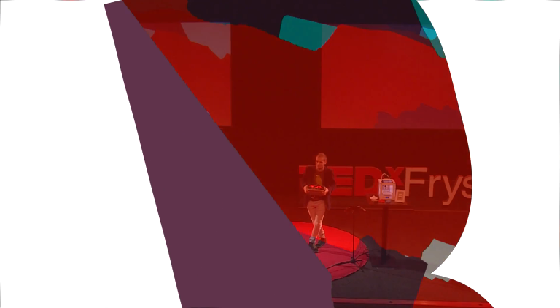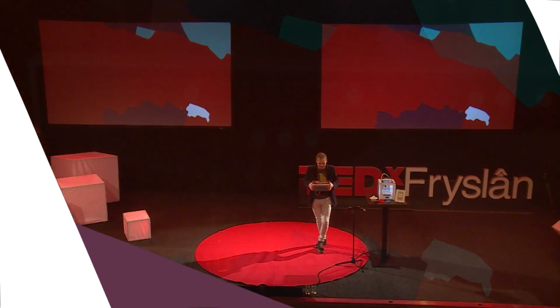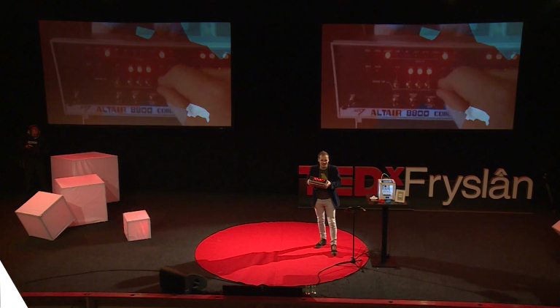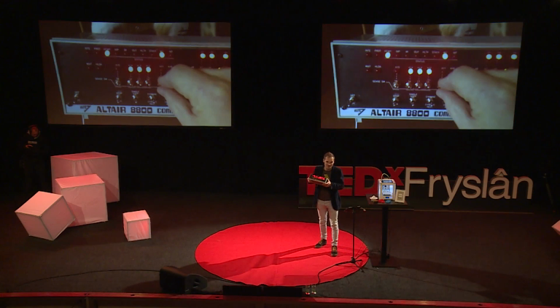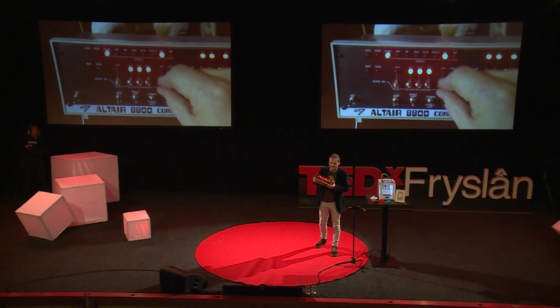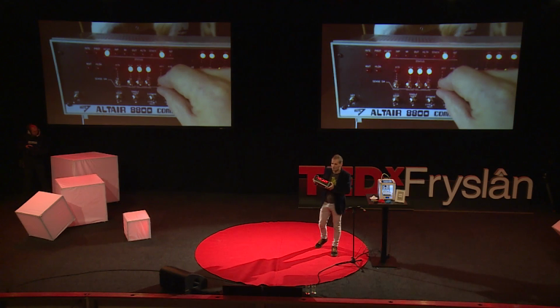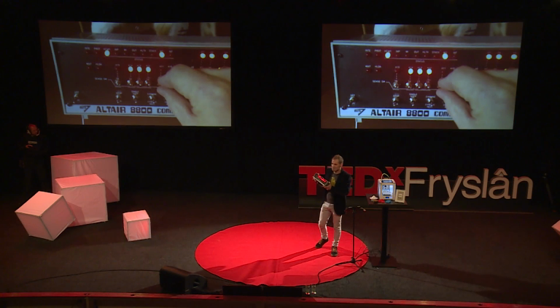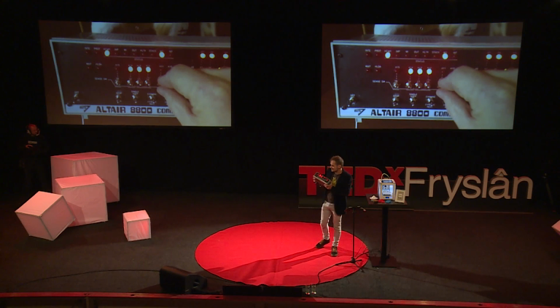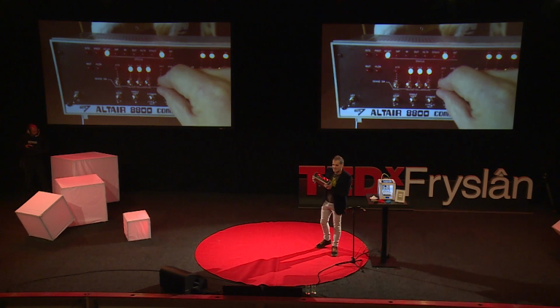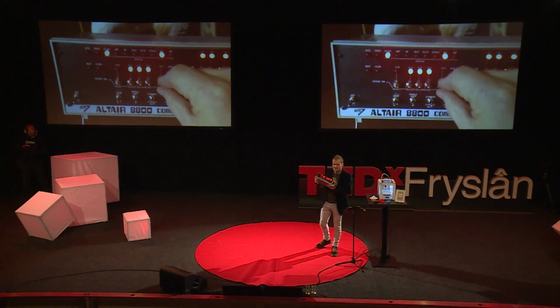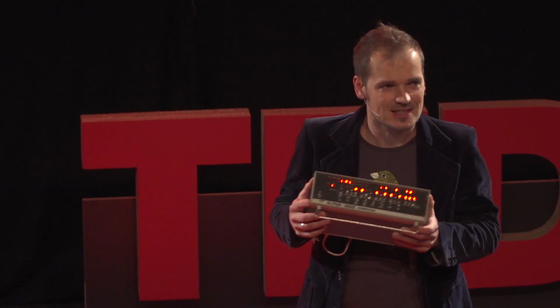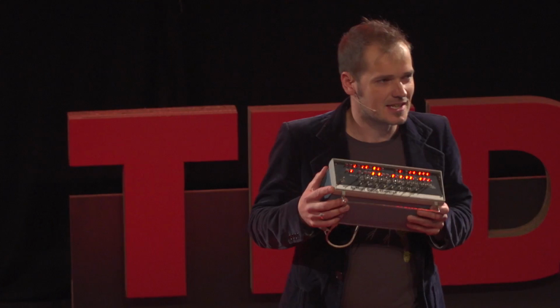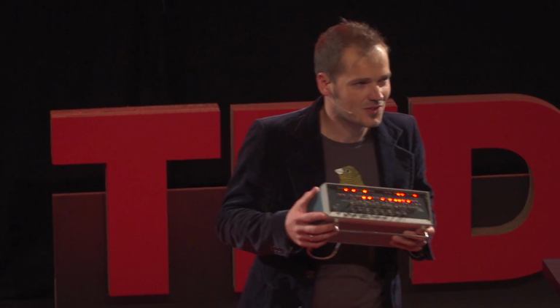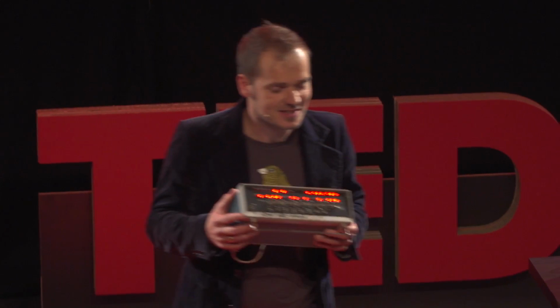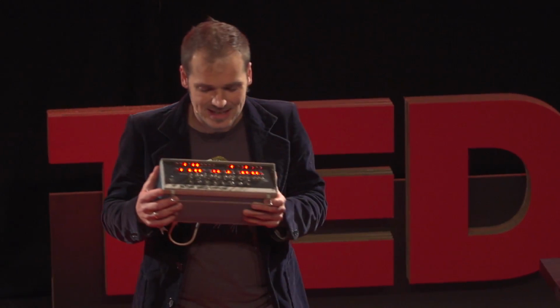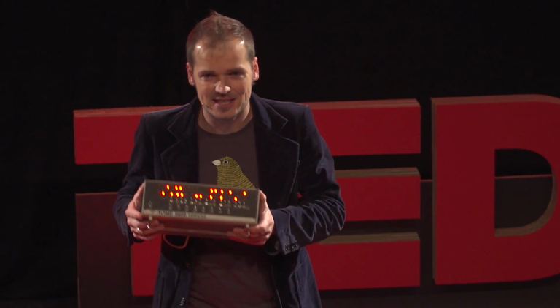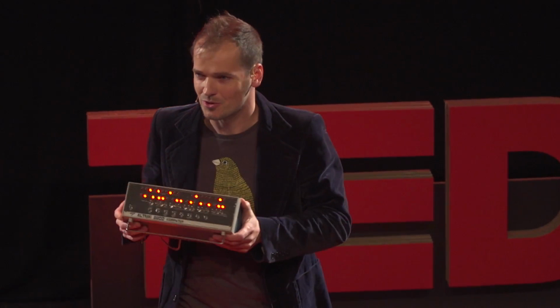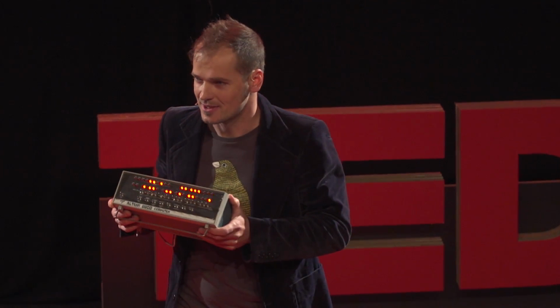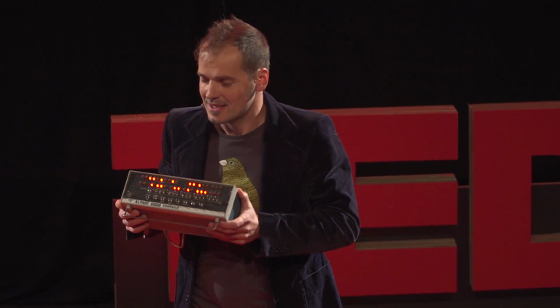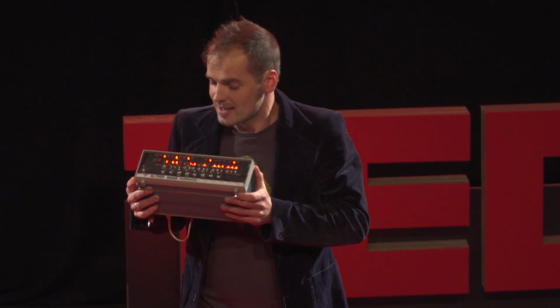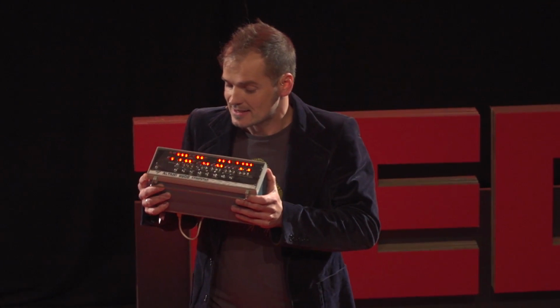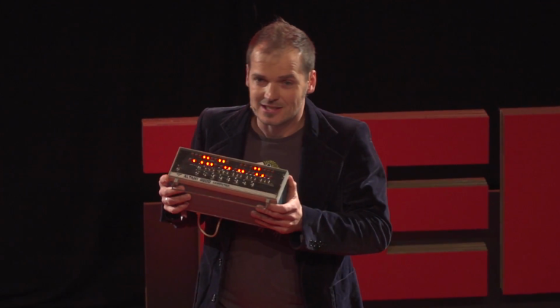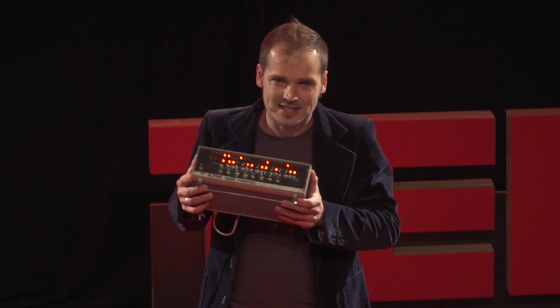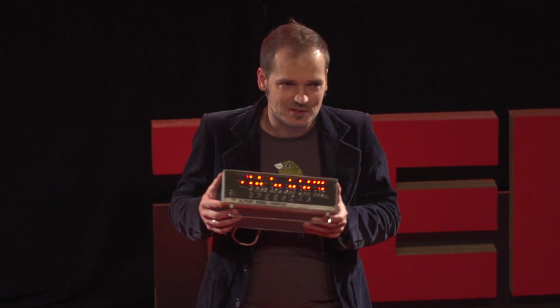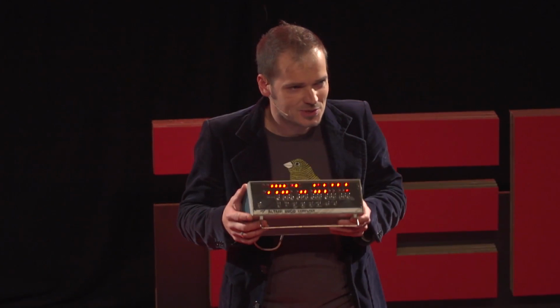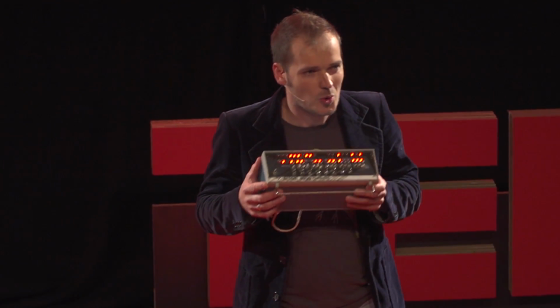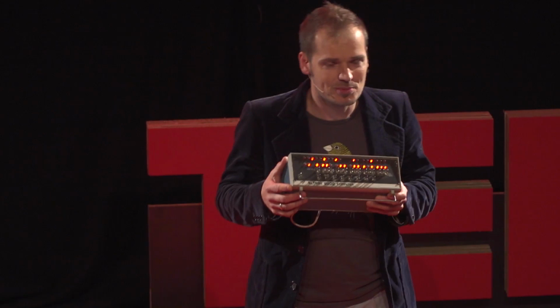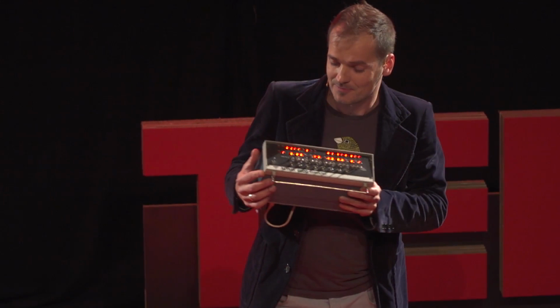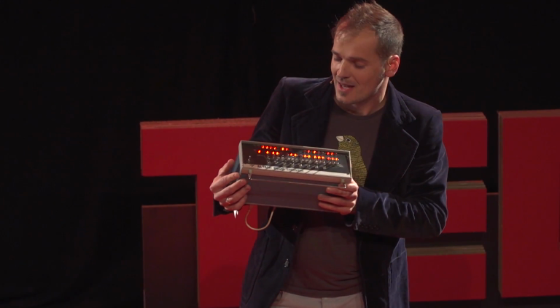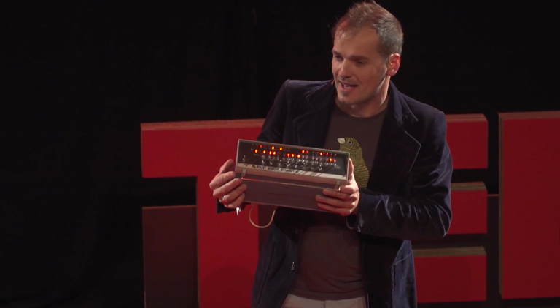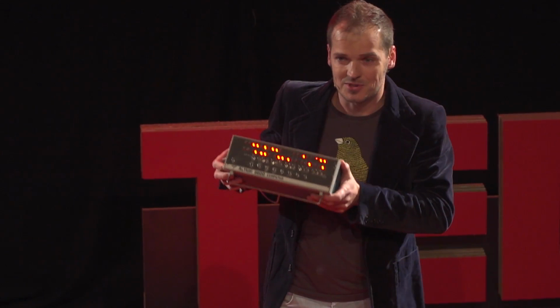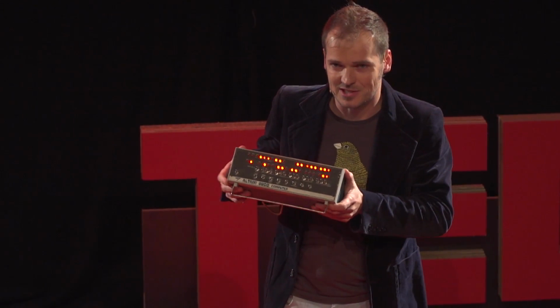My name is Rick, and I brought something. This is the Altair 8800. It's actually the first home computer, and I built it myself.